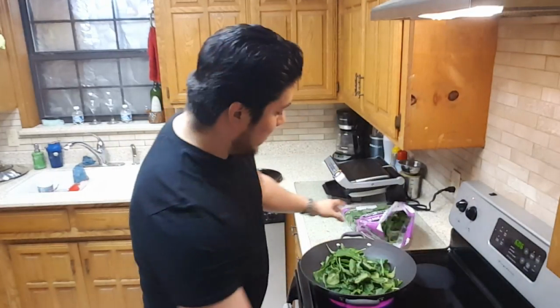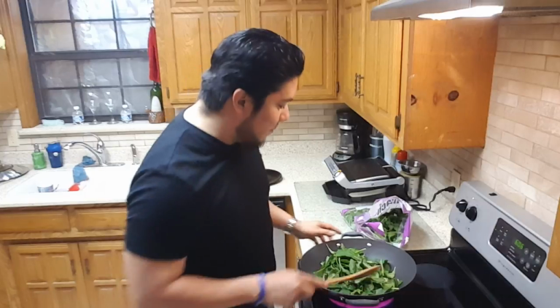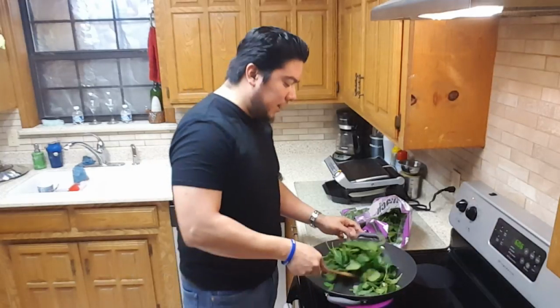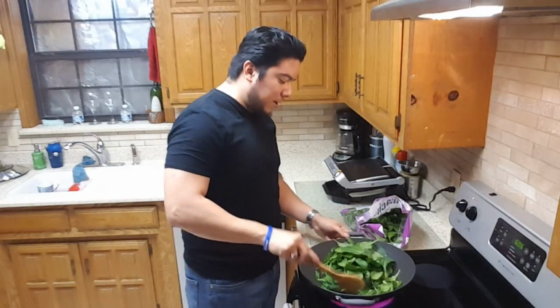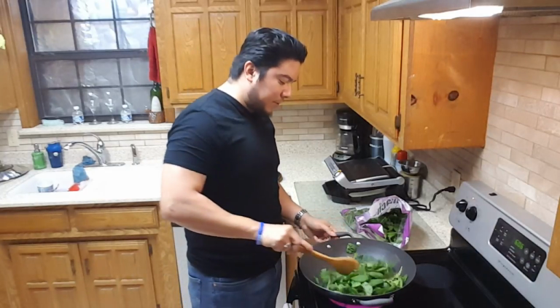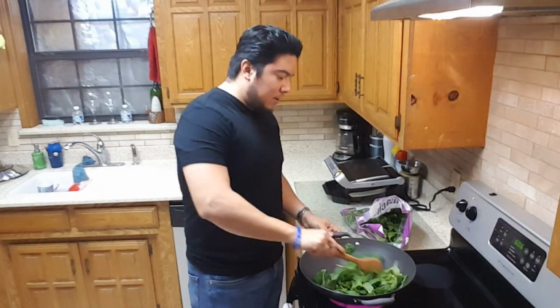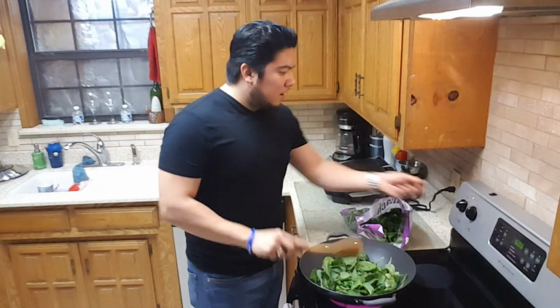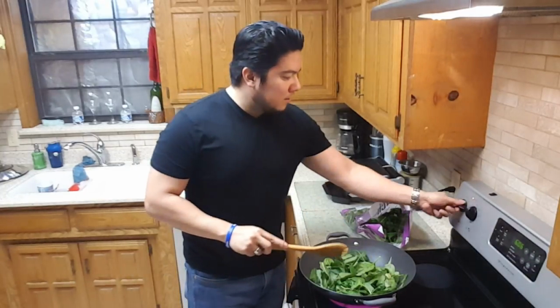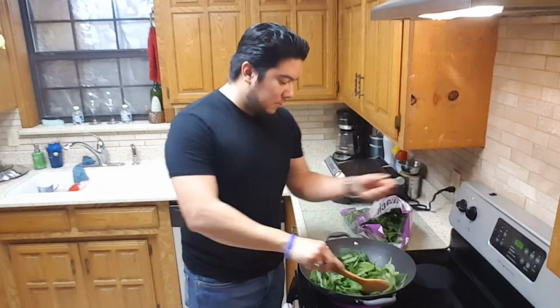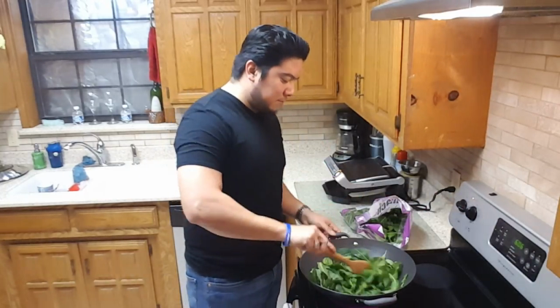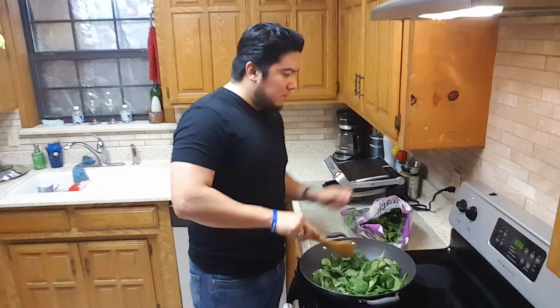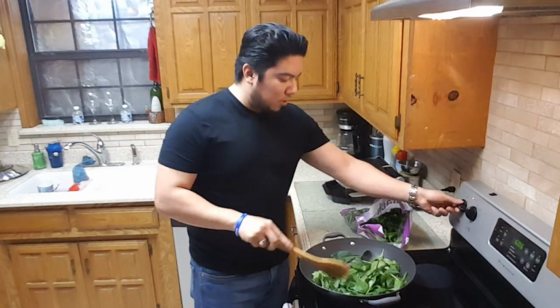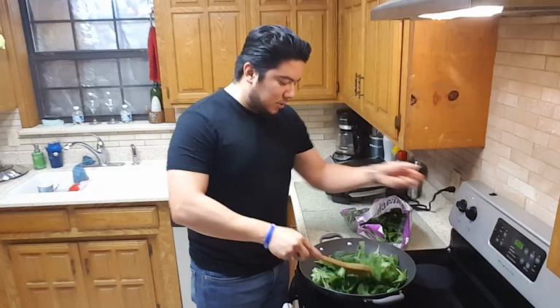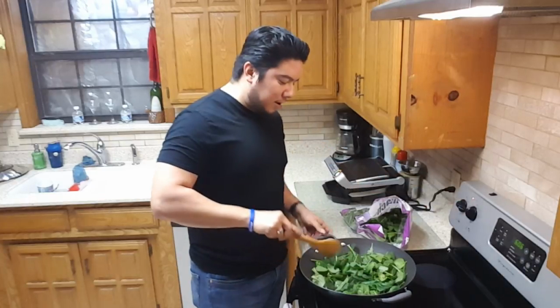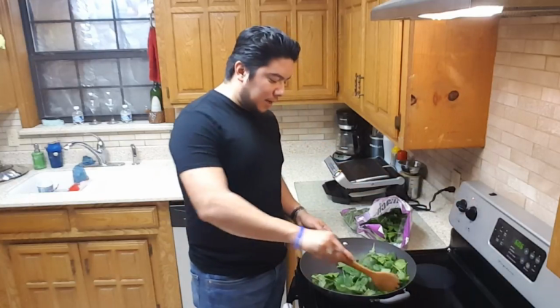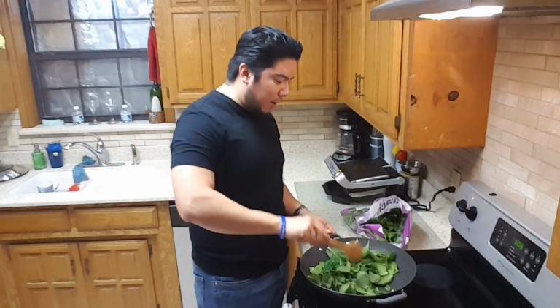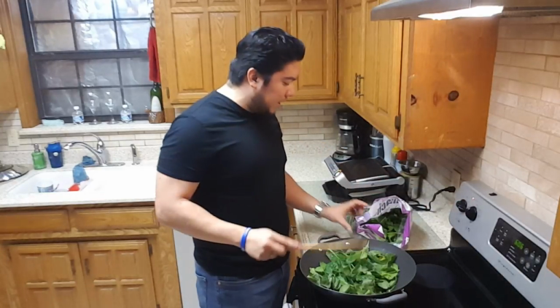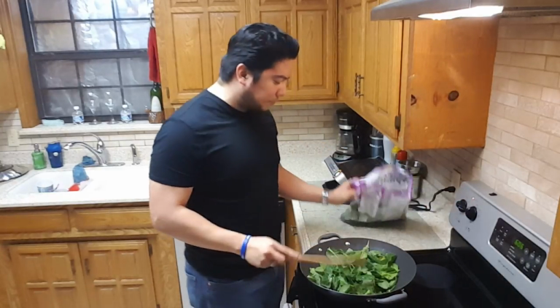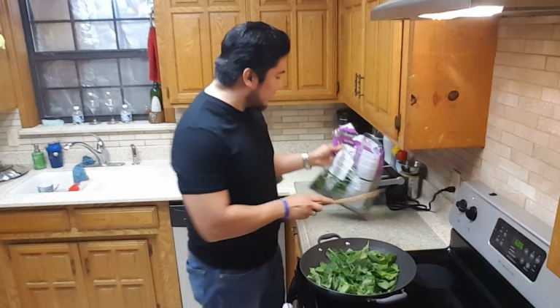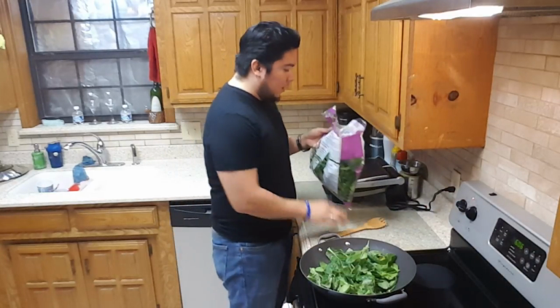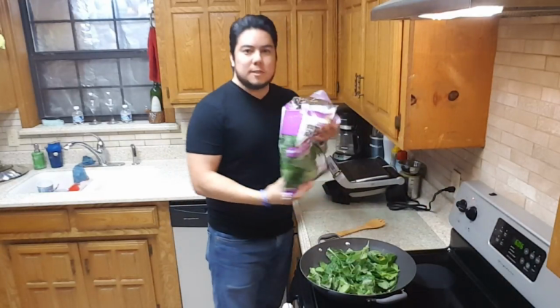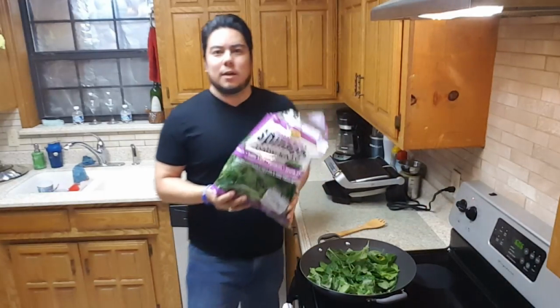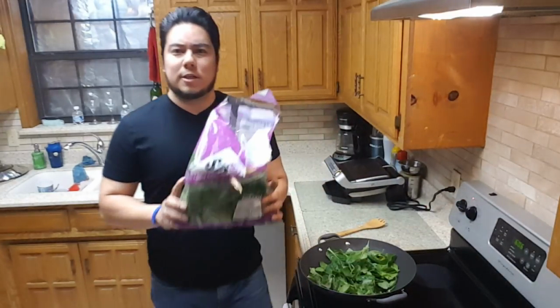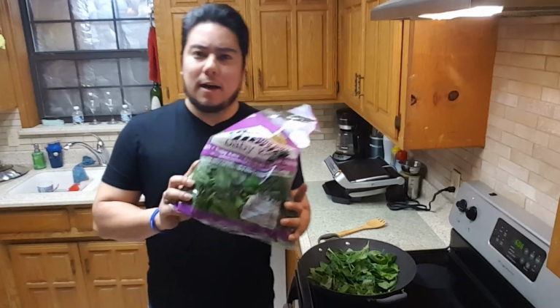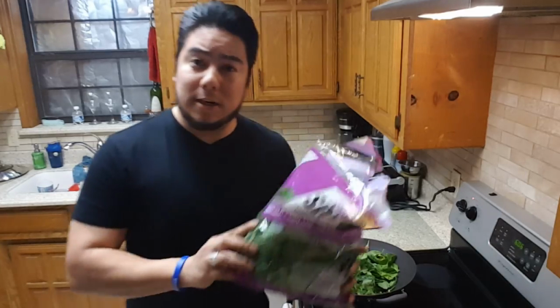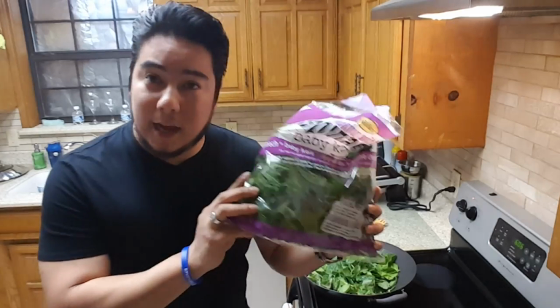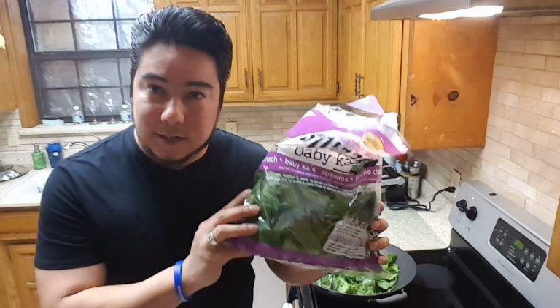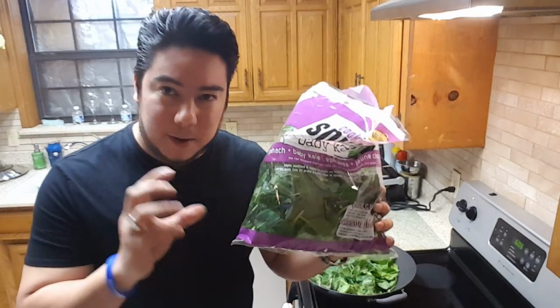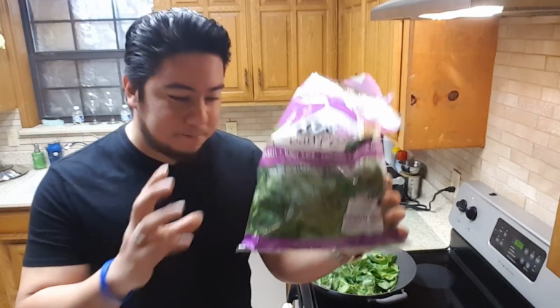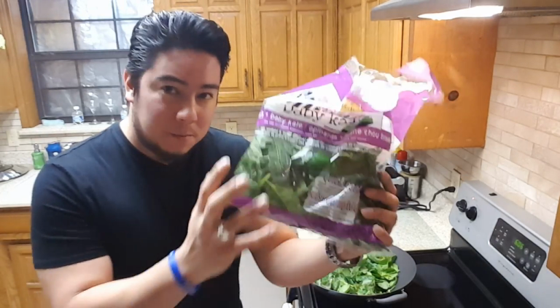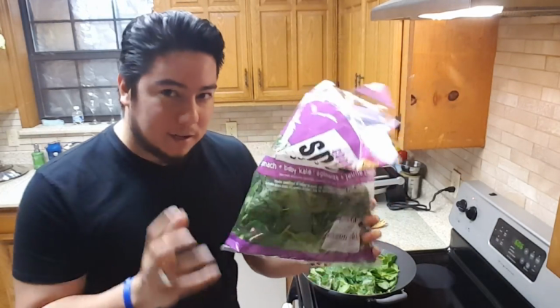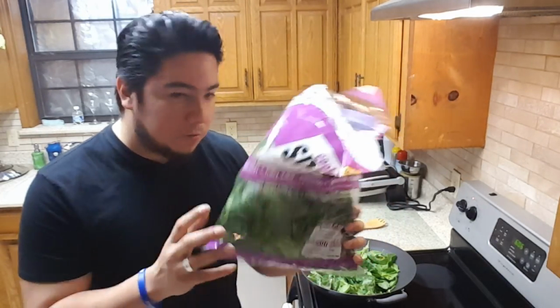I had my pan heating up already. I'm going to turn it down to medium heat now. I'm going to add this much — I know it looks like a lot, but it's going to cook down into just about maybe a bowl full.